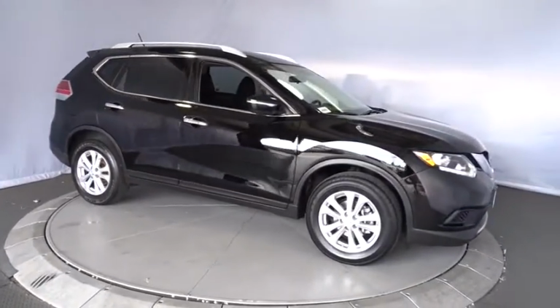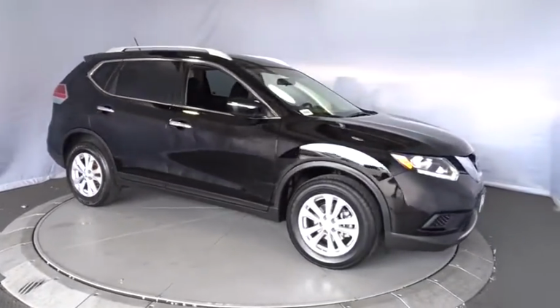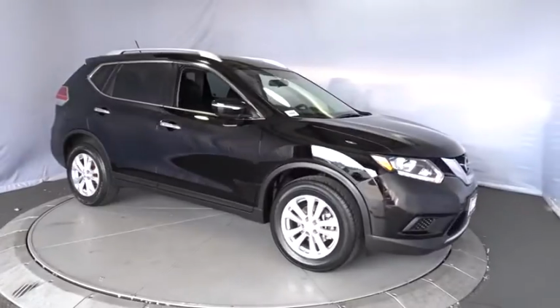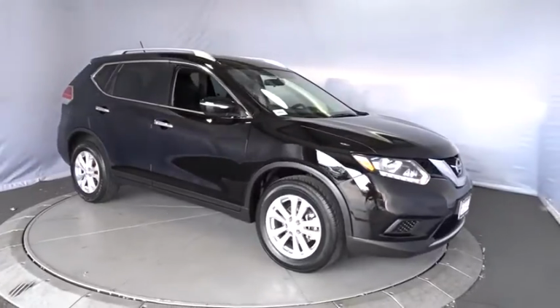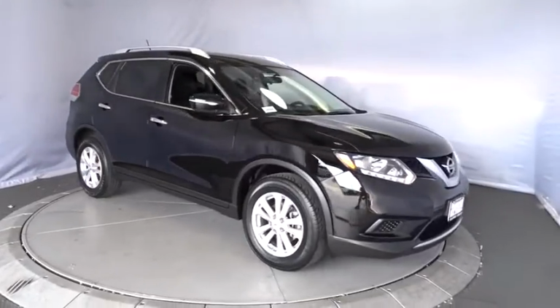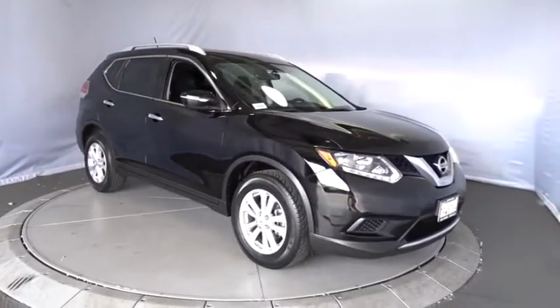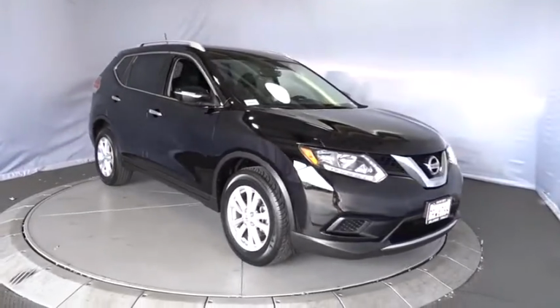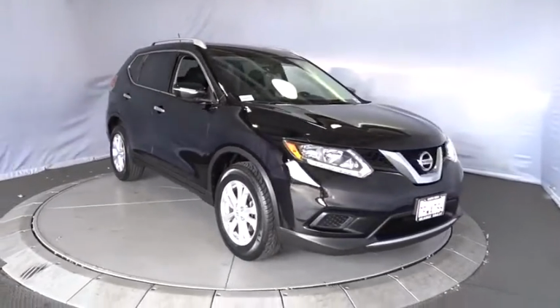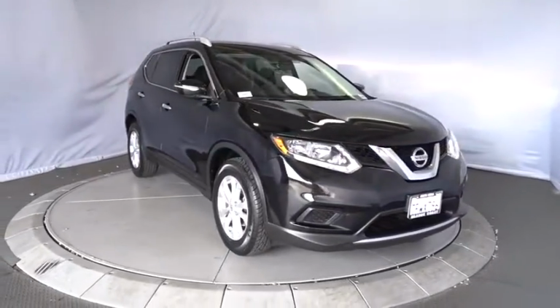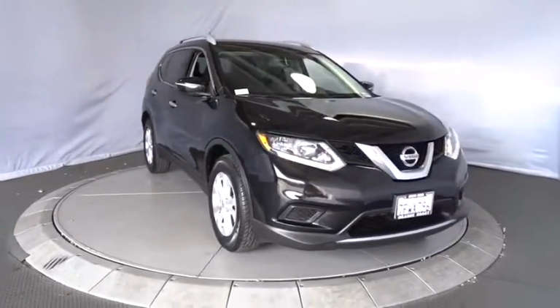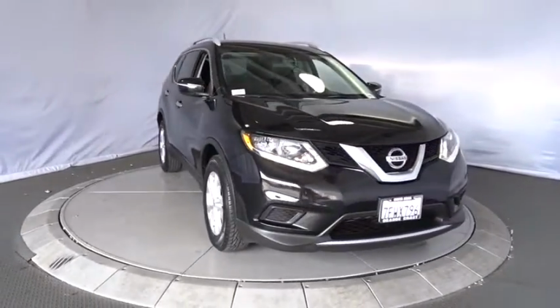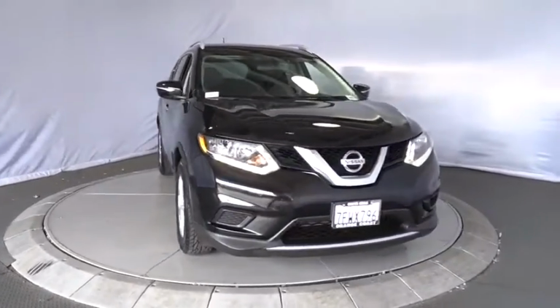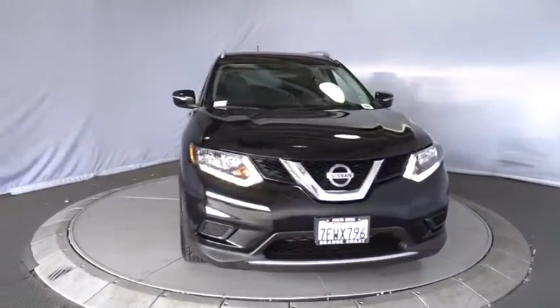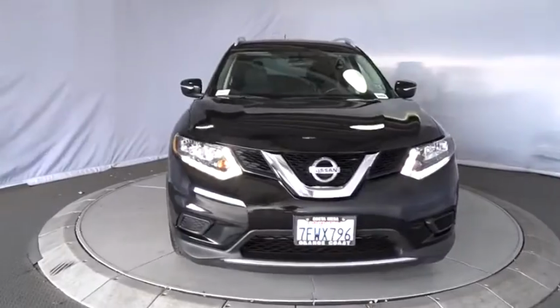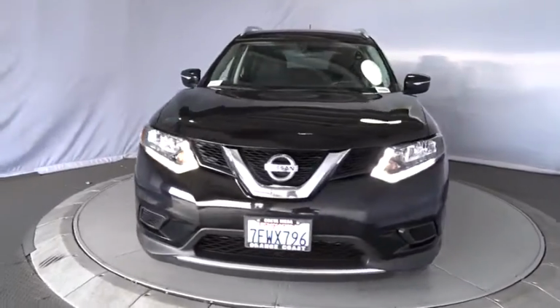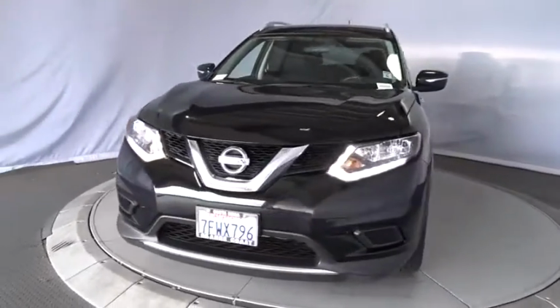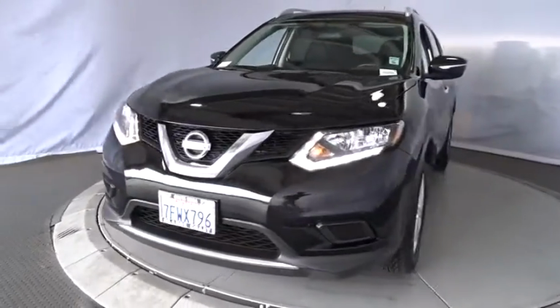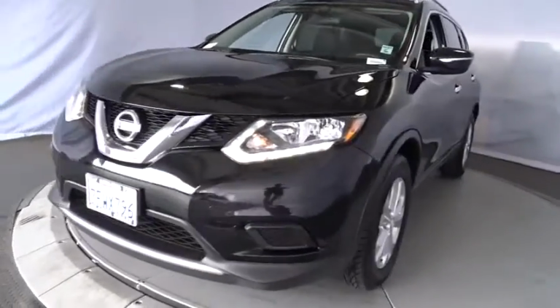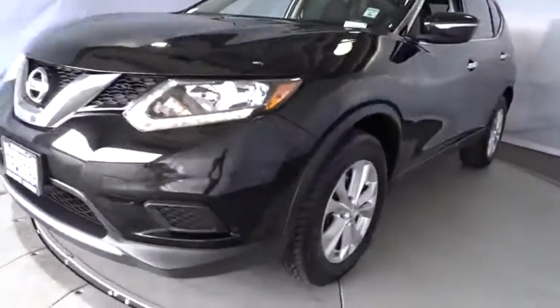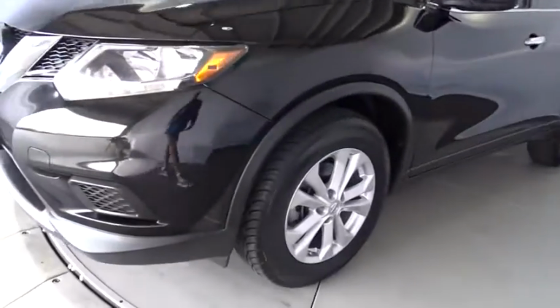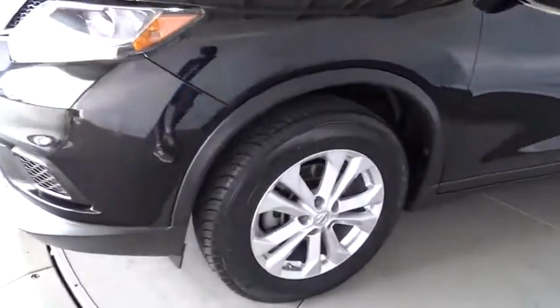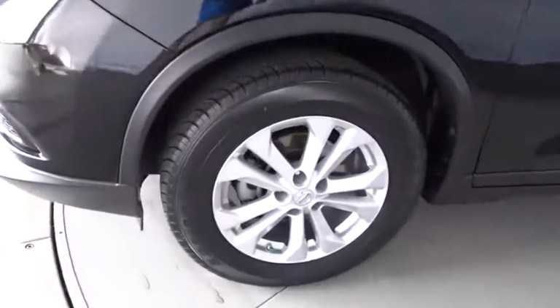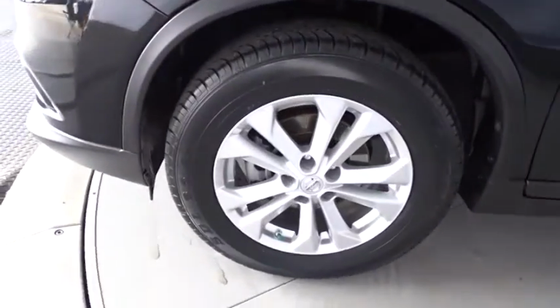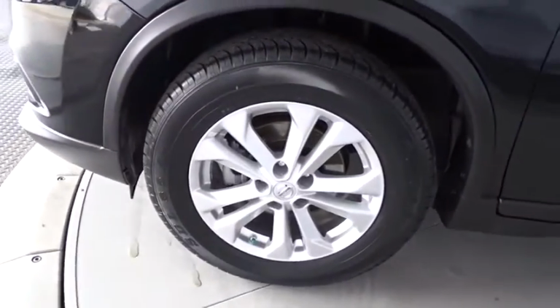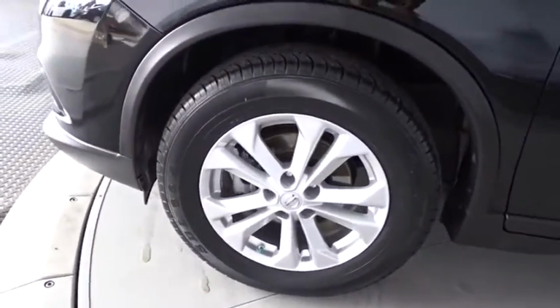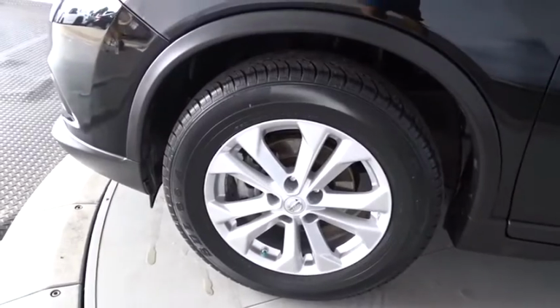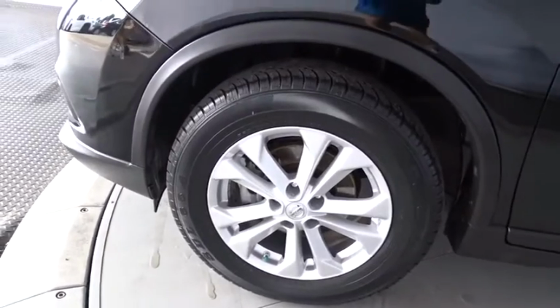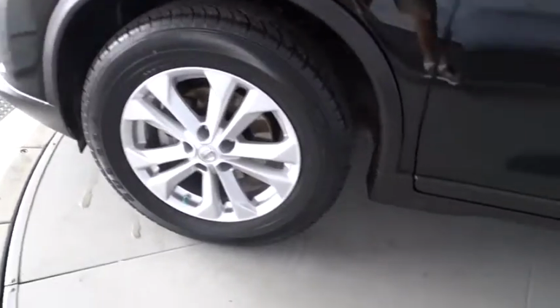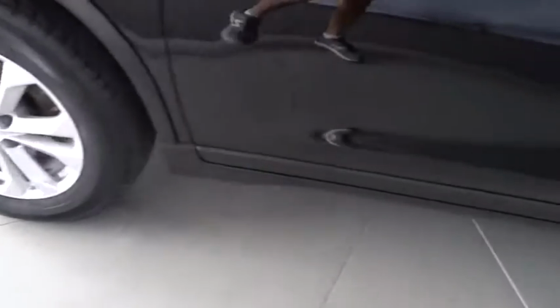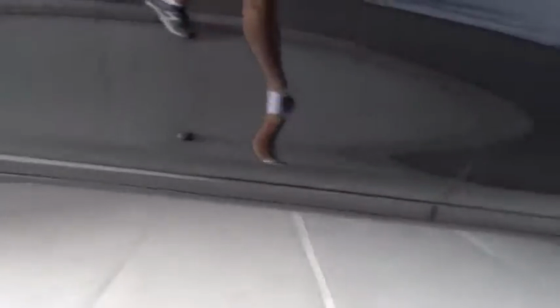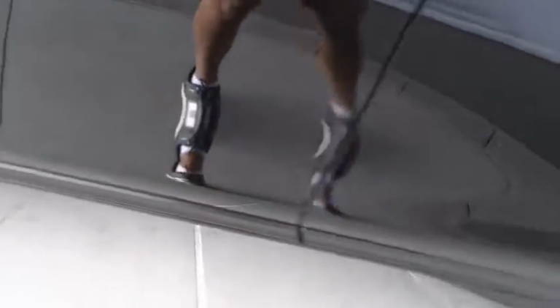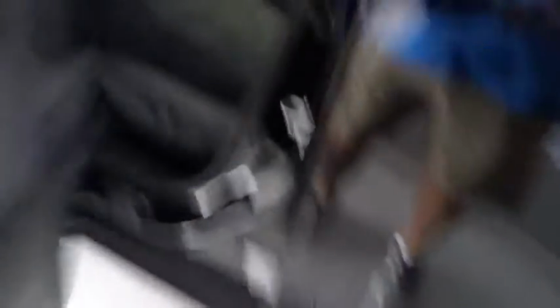Four-wheel disc brakes, aluminum wheels, climate control, rear defrost, AM FM stereo radio, front wheel drive, power door locks, MP3 player. This beauty will even make your house keys jealous. Drive it today.